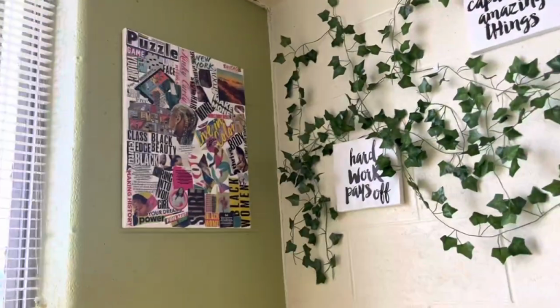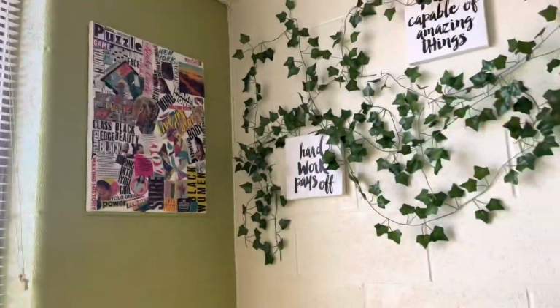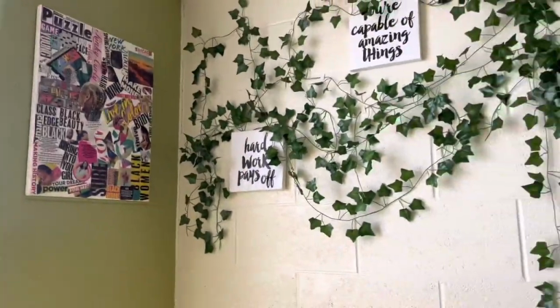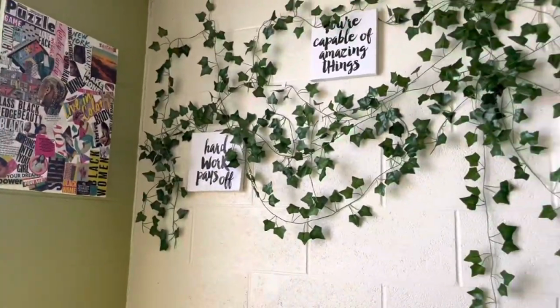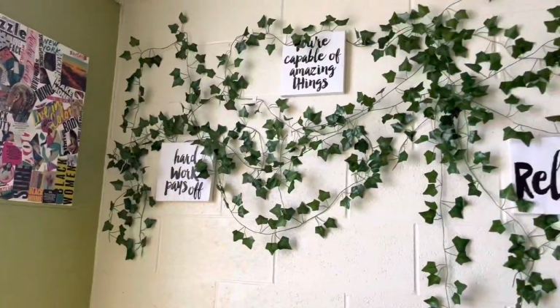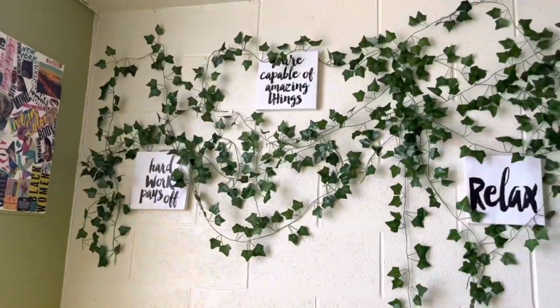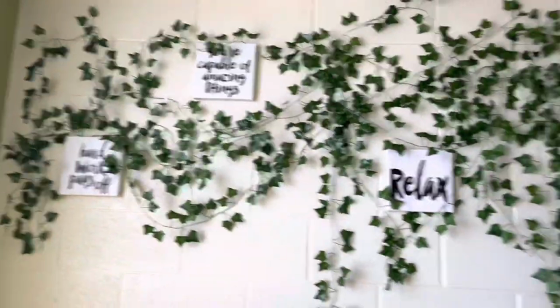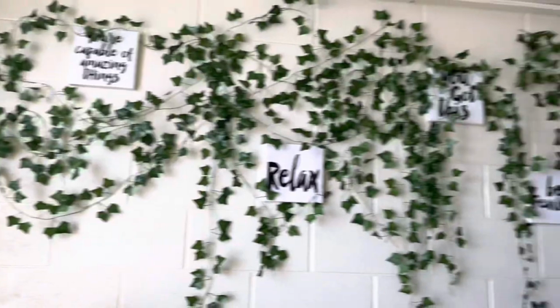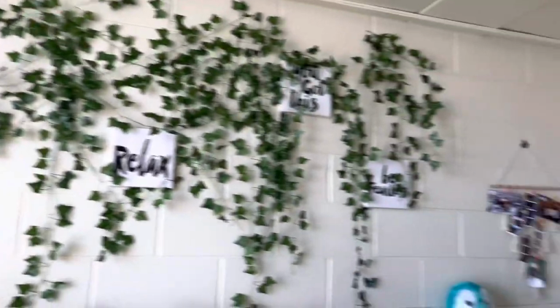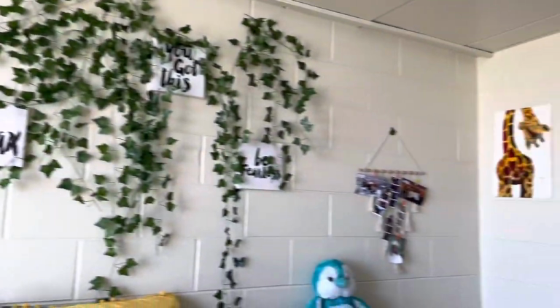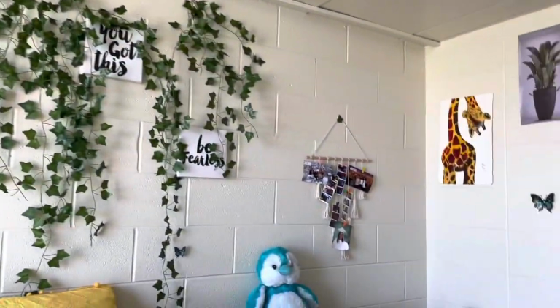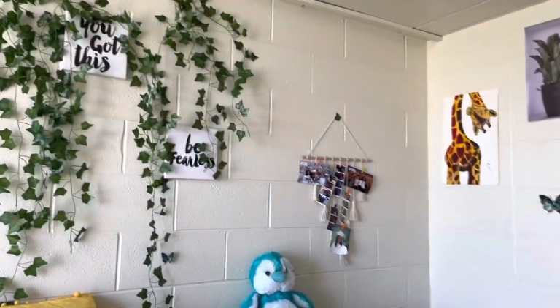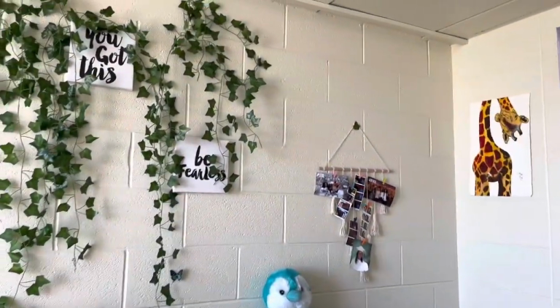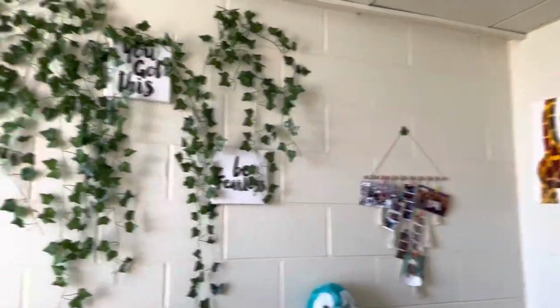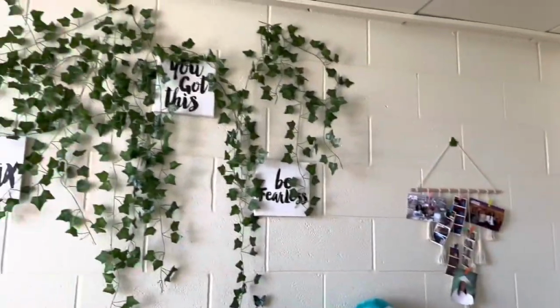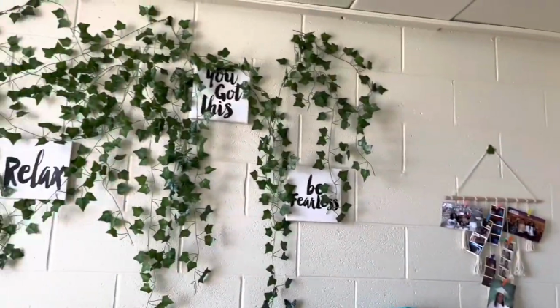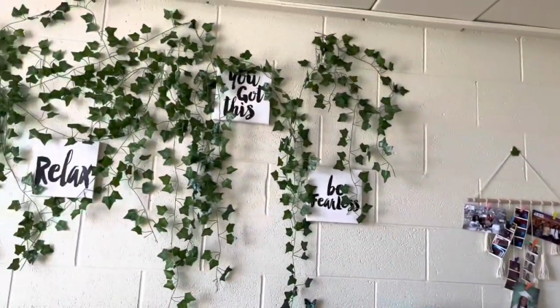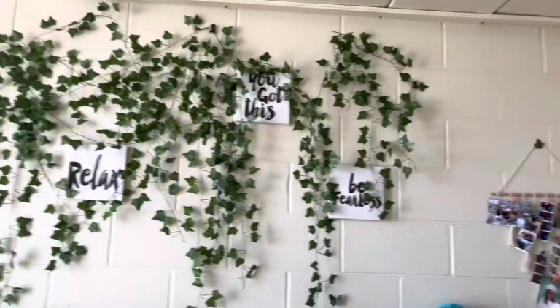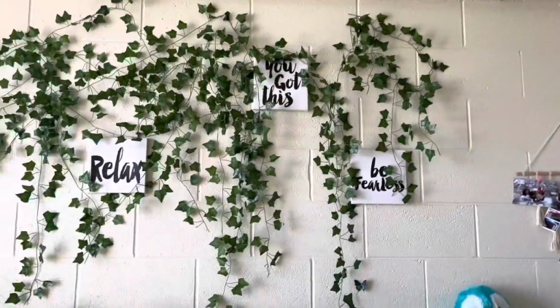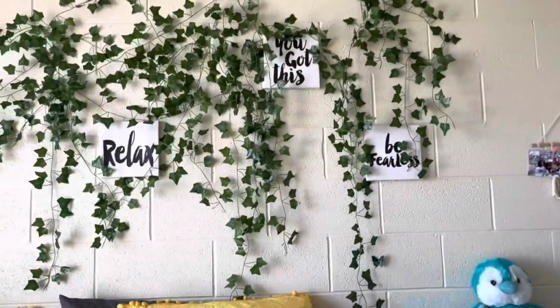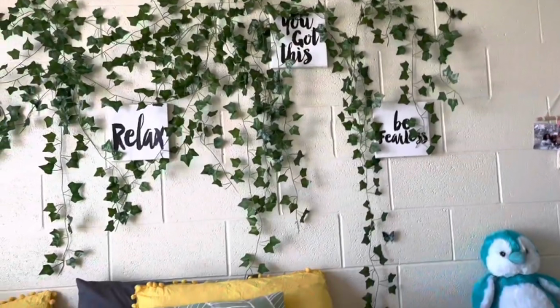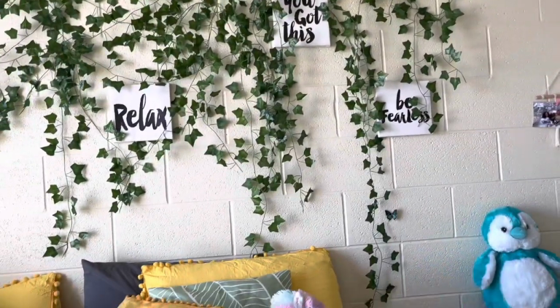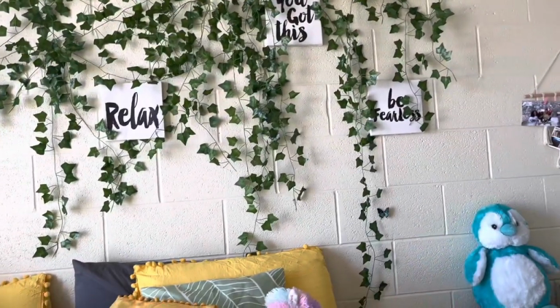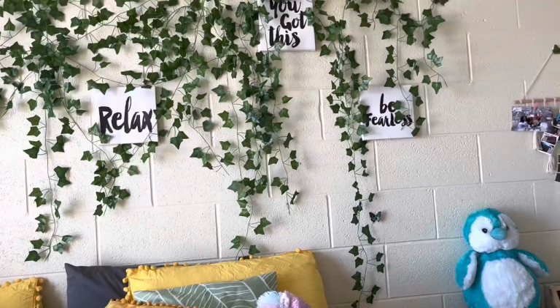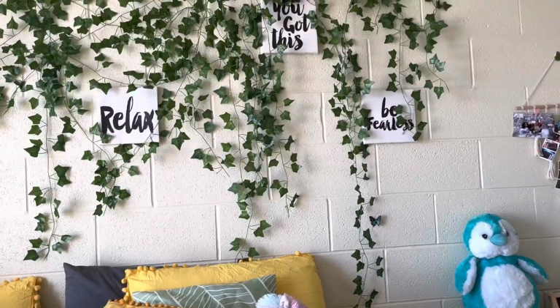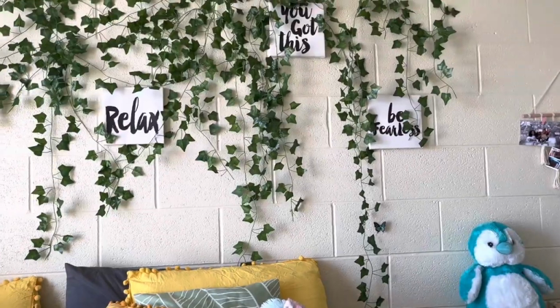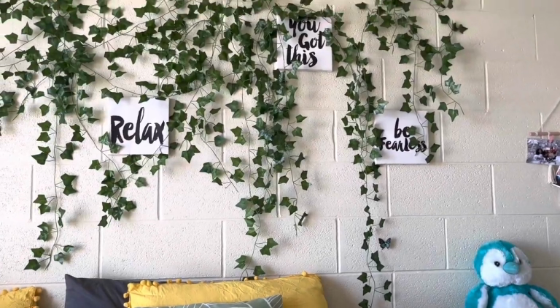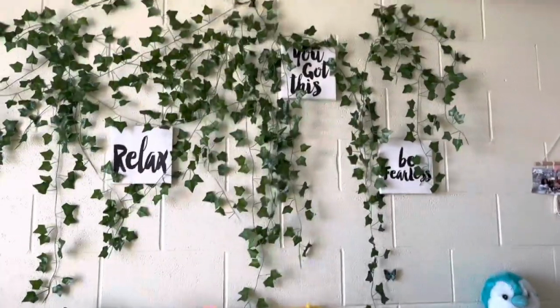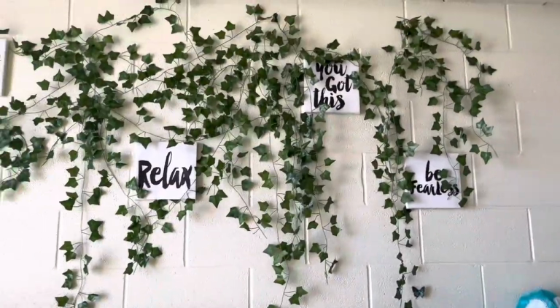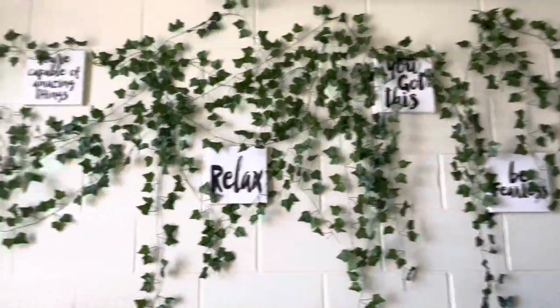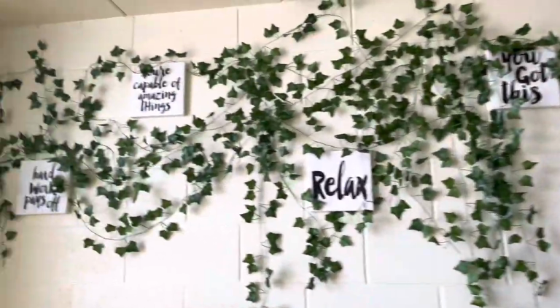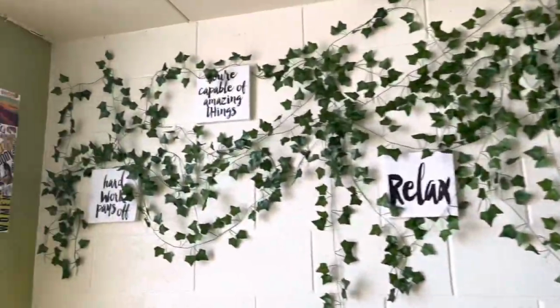I have these leaves — I got this from Amazon, I had these last year as well but I just like them so much because it gives like vine-type vibes. And then the canvases are from Amazon.